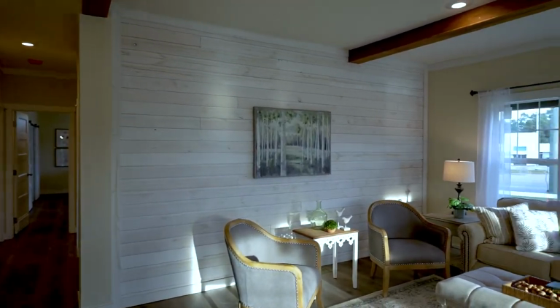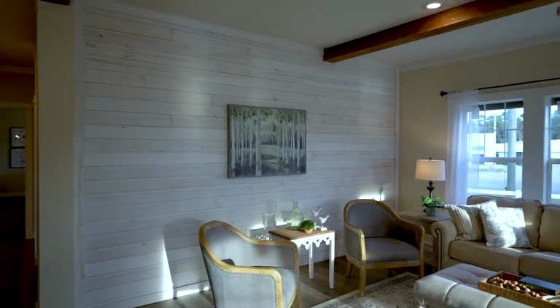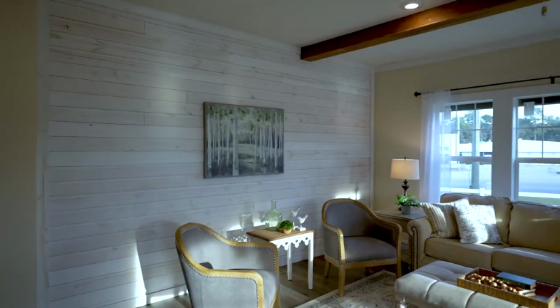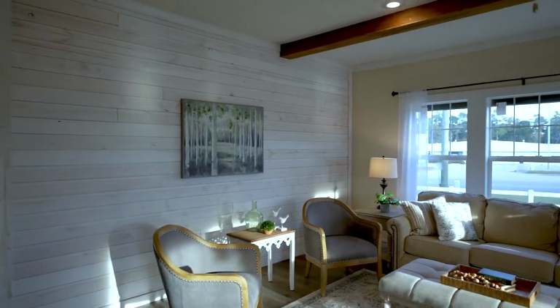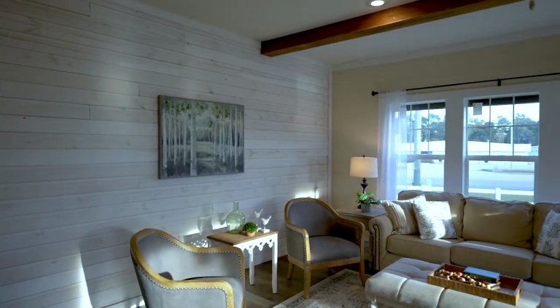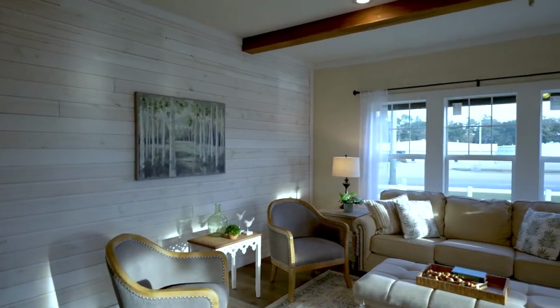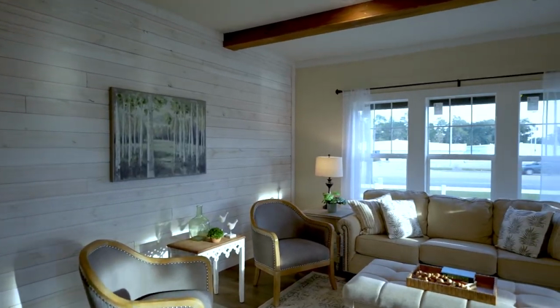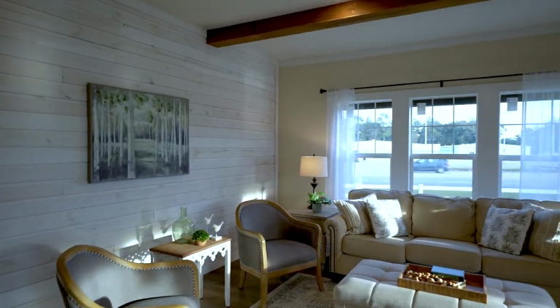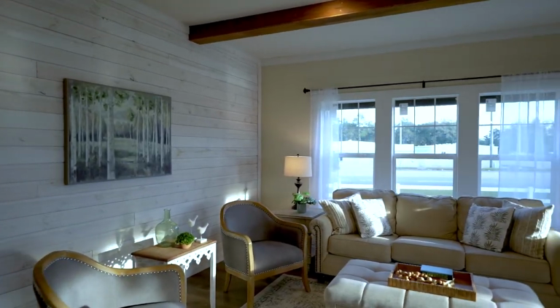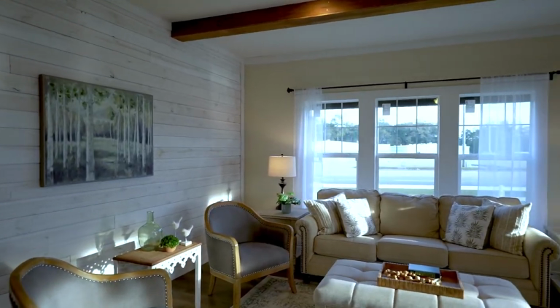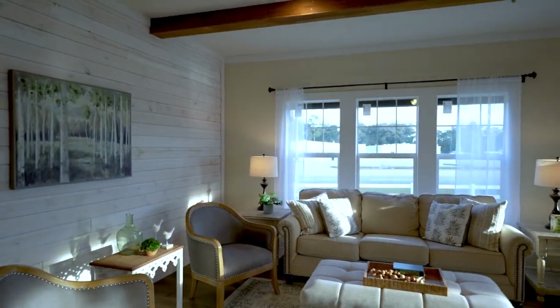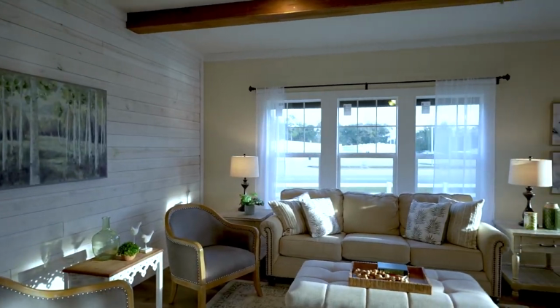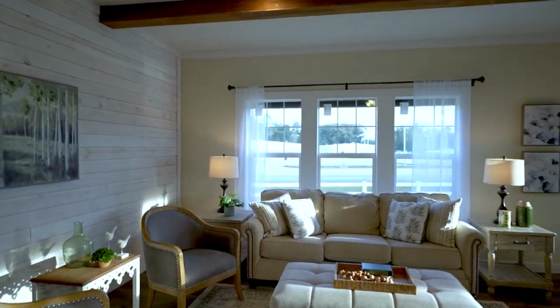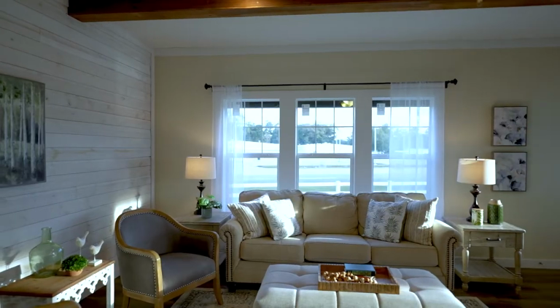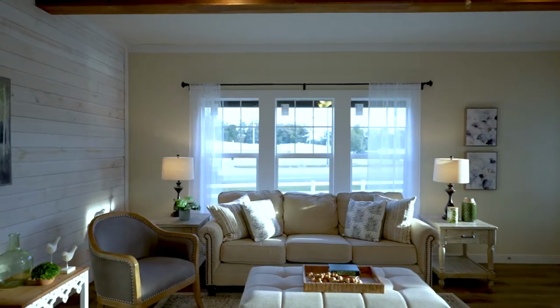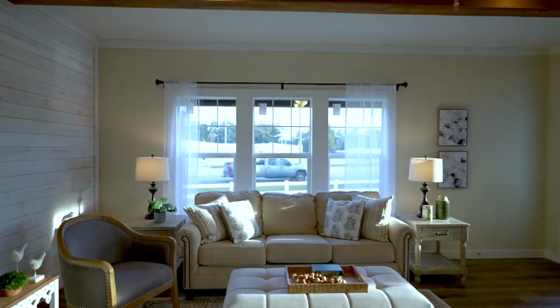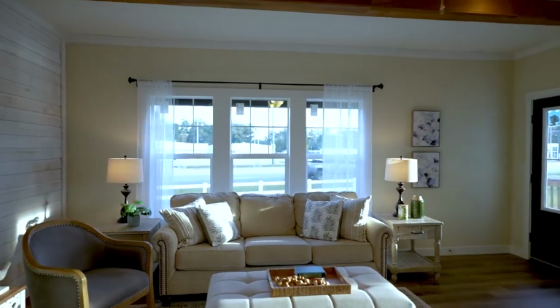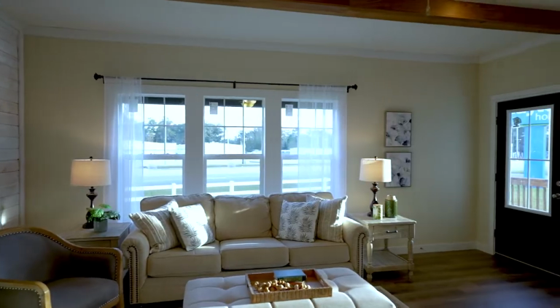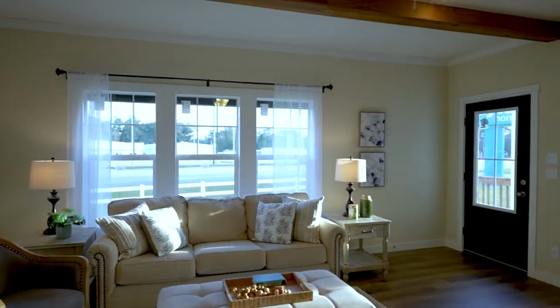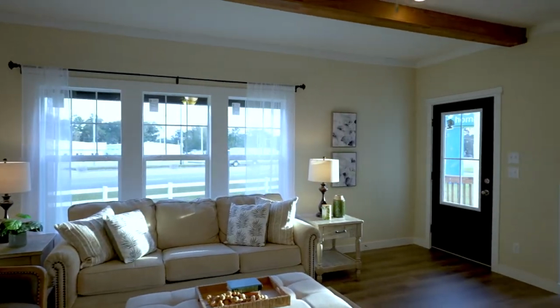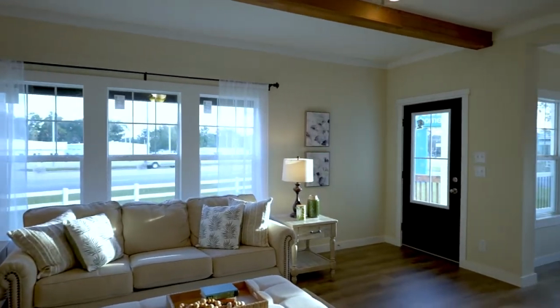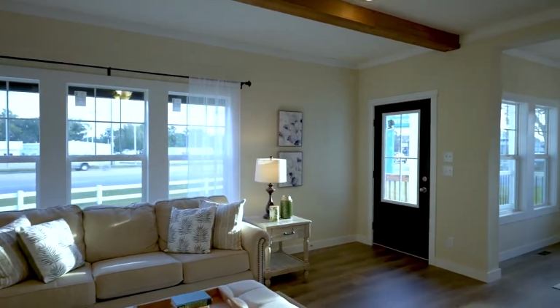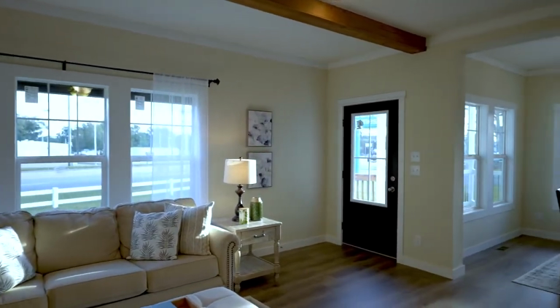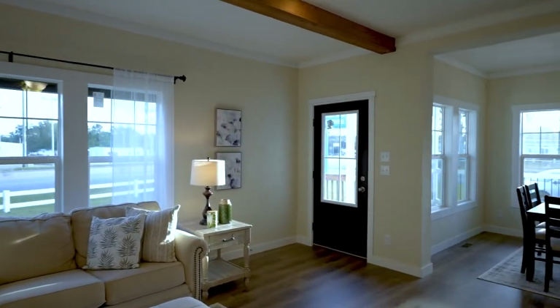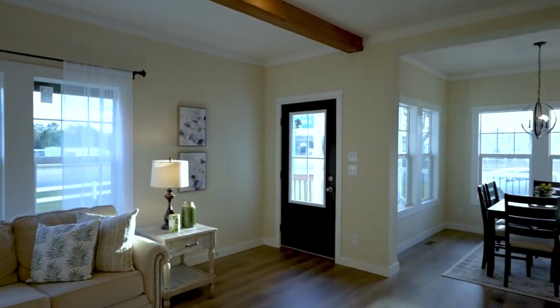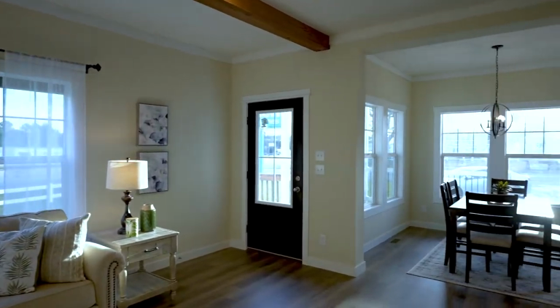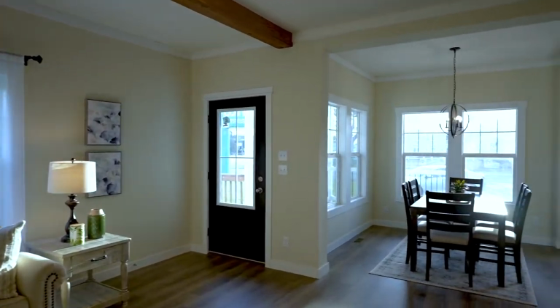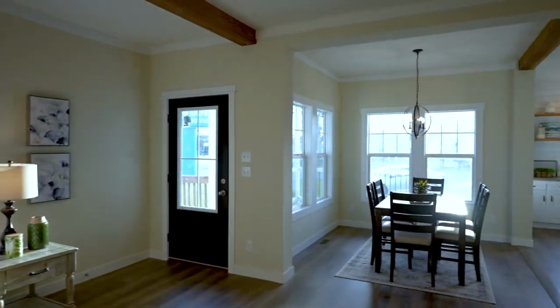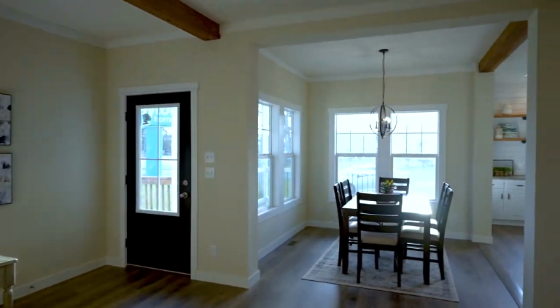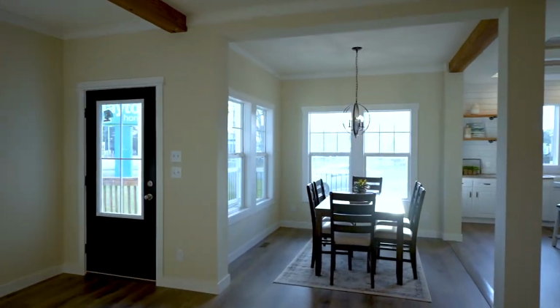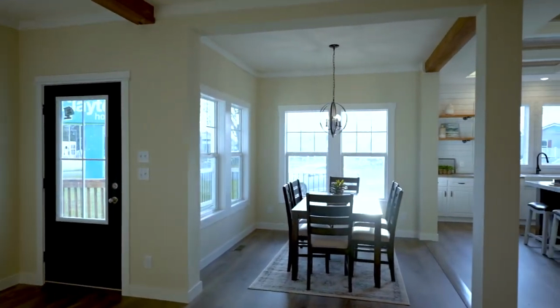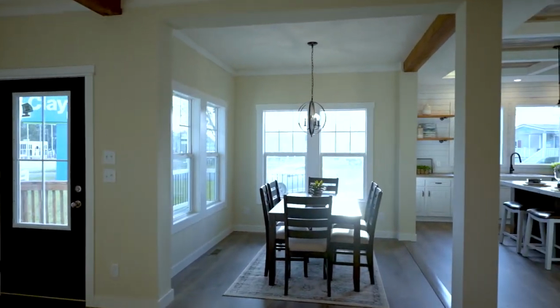Three large windows behind the sofa, wonderful open concept, and lots of windows in the dining area.